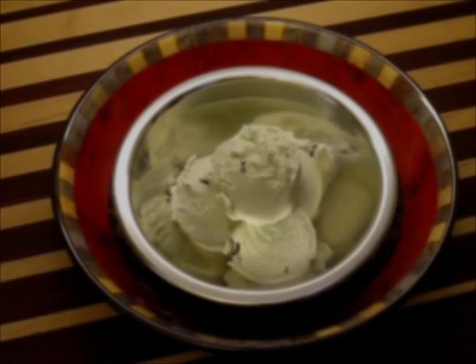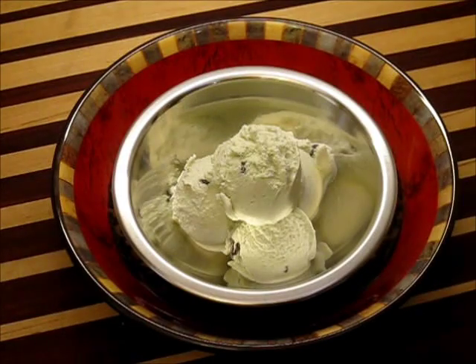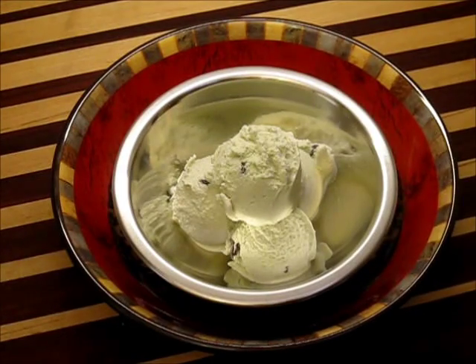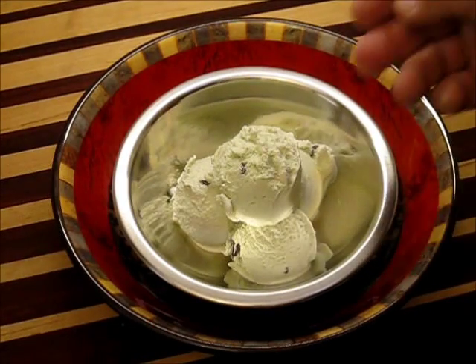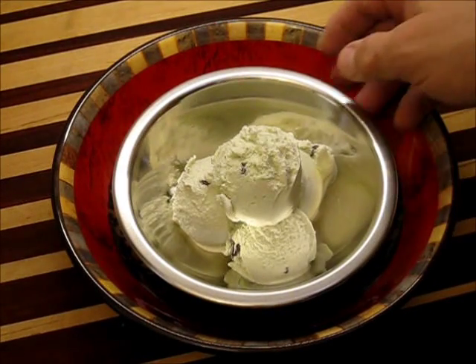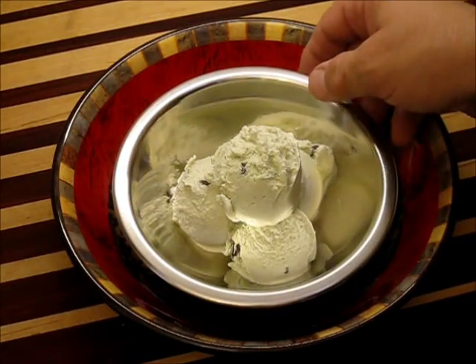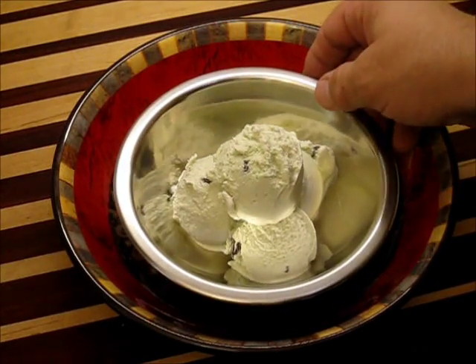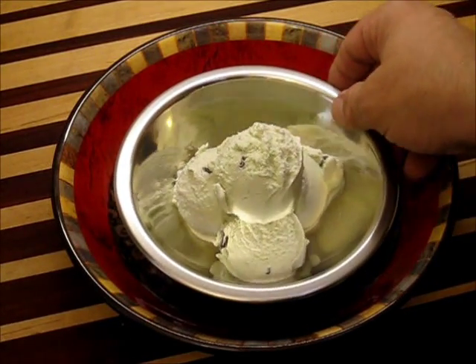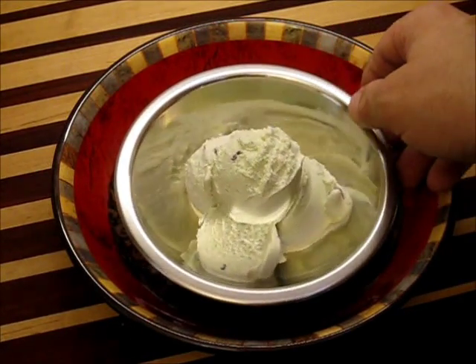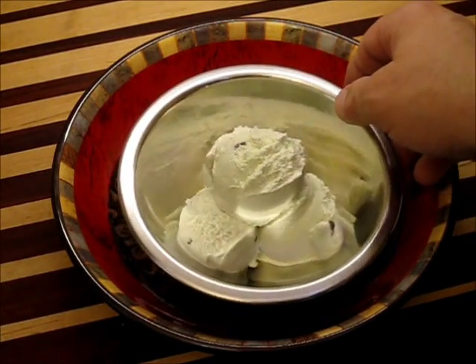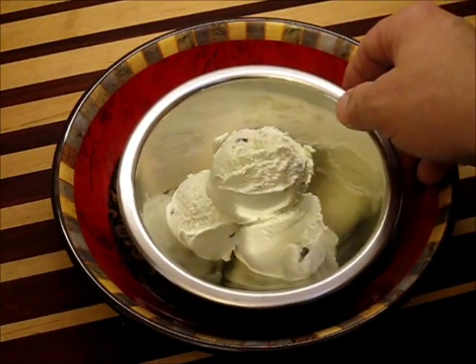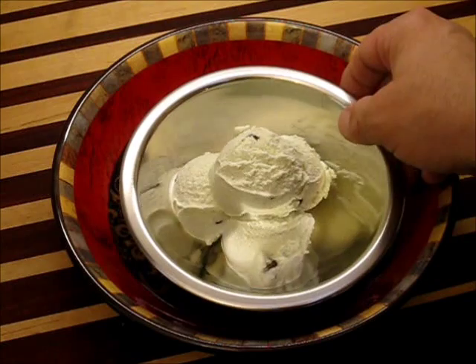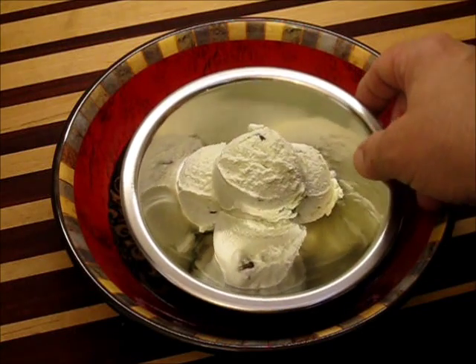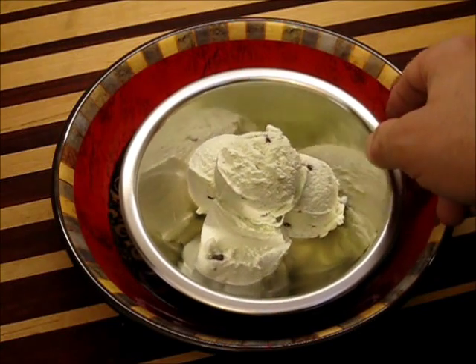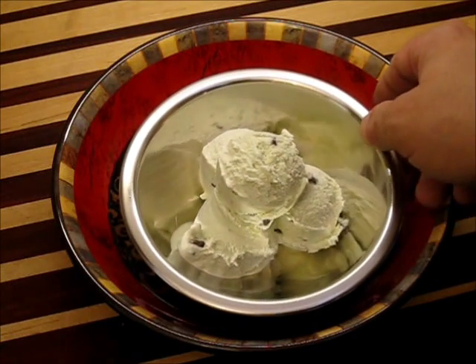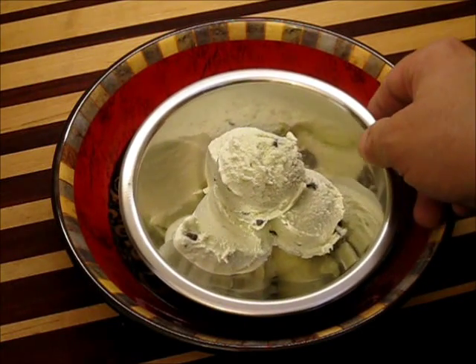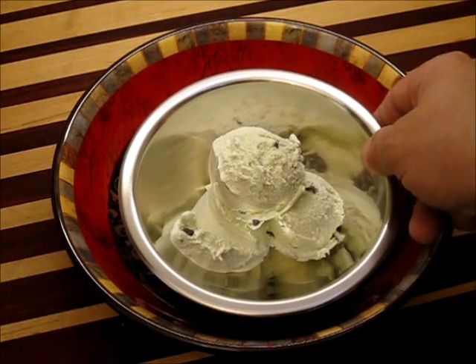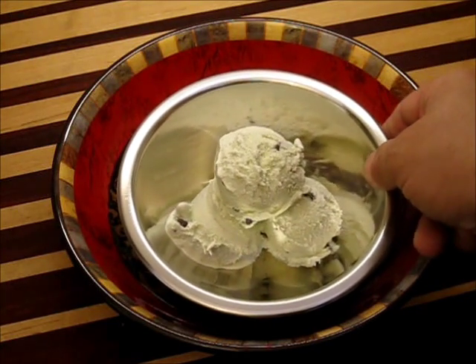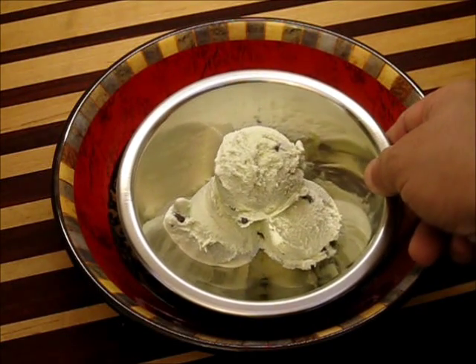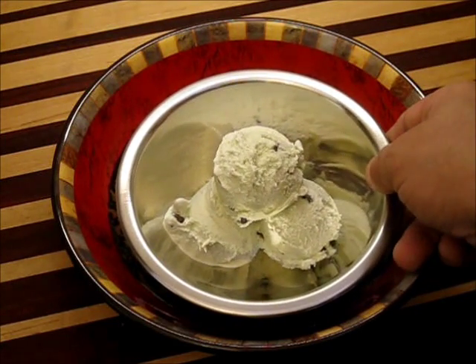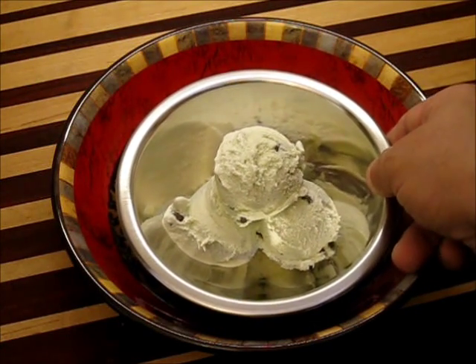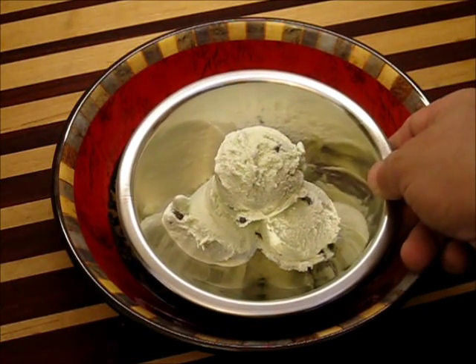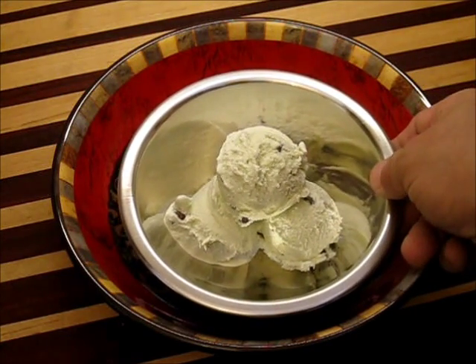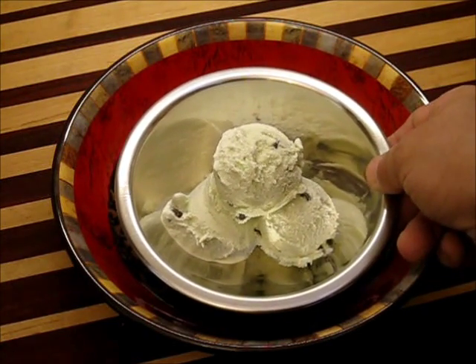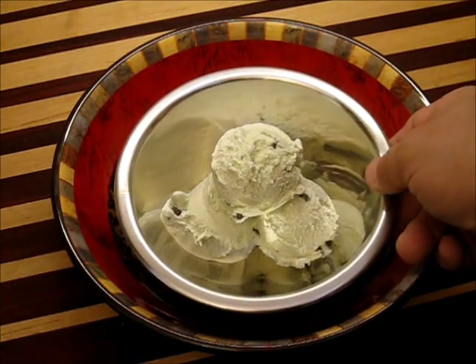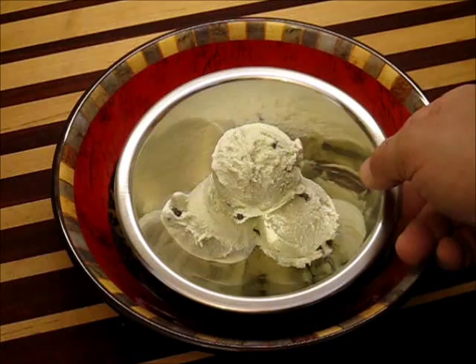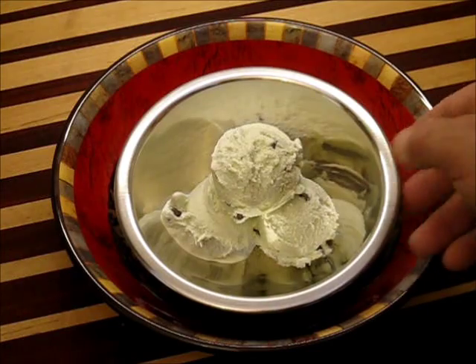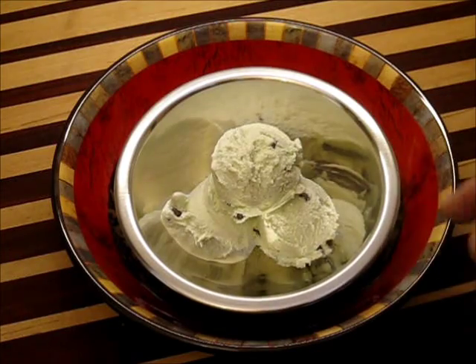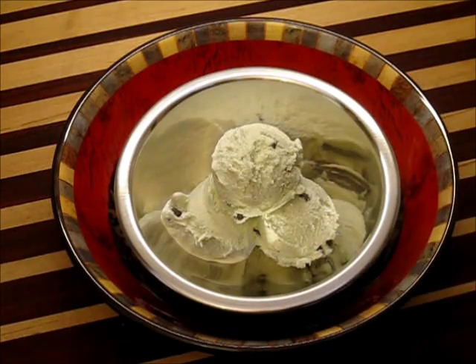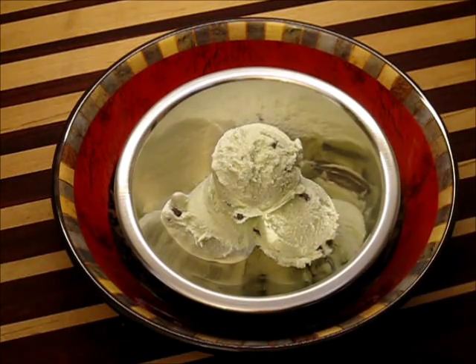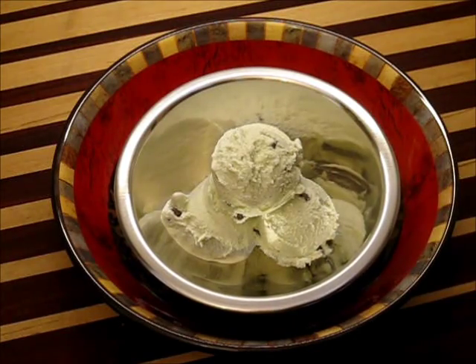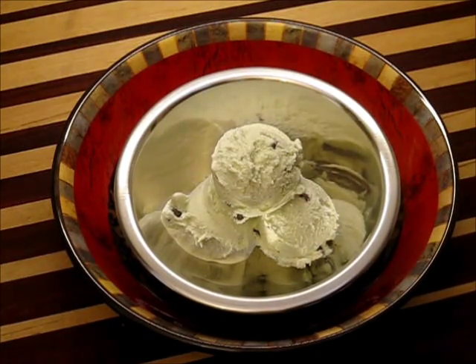Oh man, this is beautiful, isn't it? This is mint chocolate chip ice cream. I'll tell you what, this is not too difficult to make, and it is exceptionally tasty. You should give this a try.